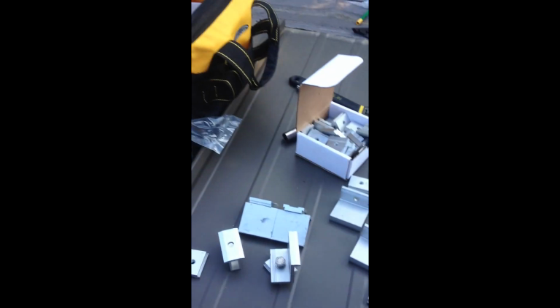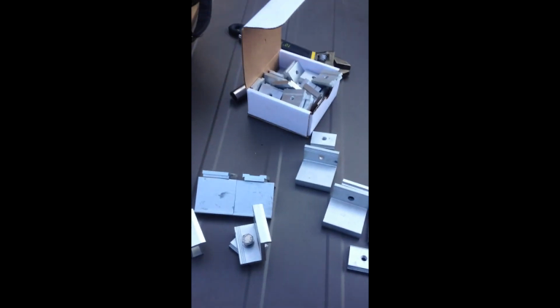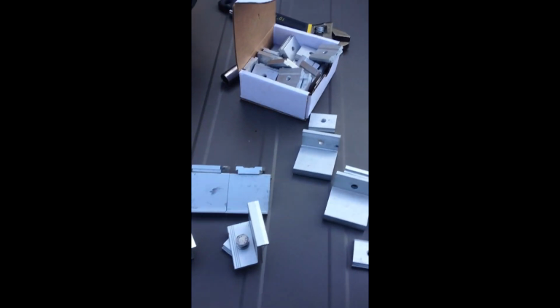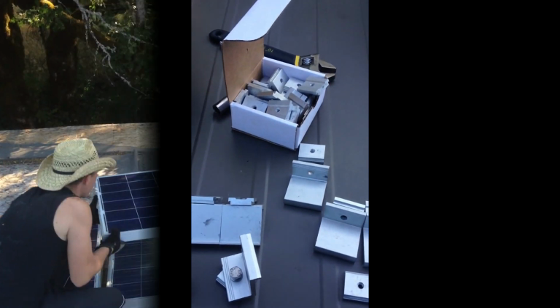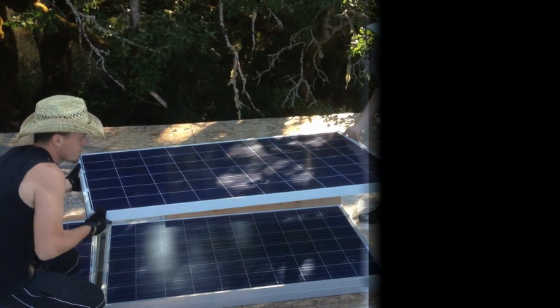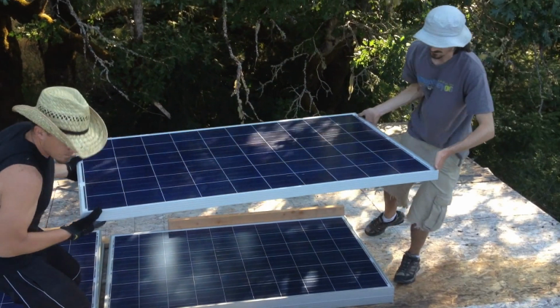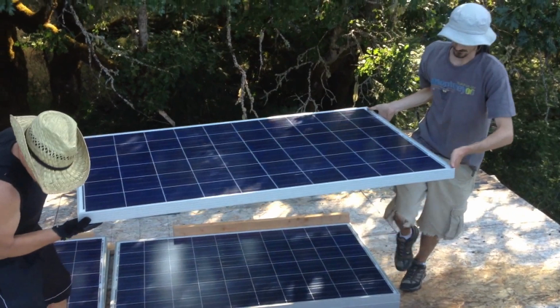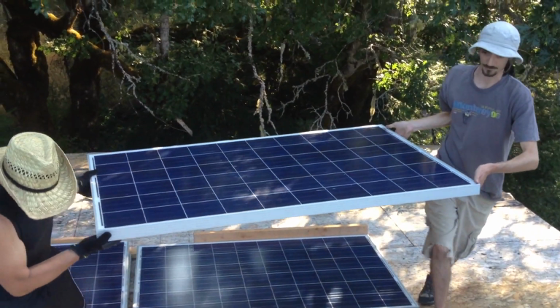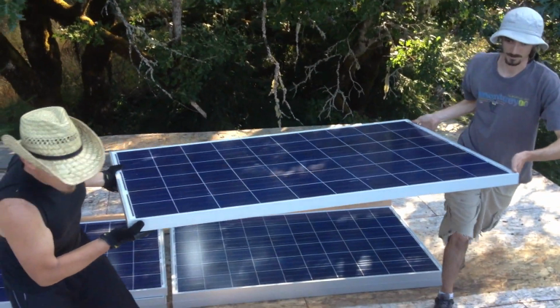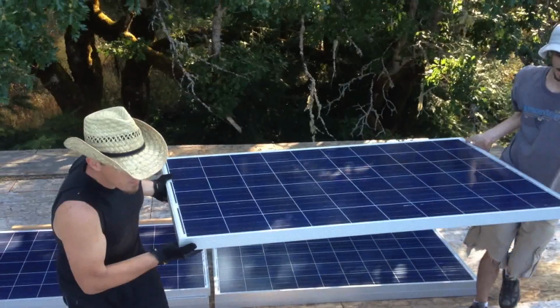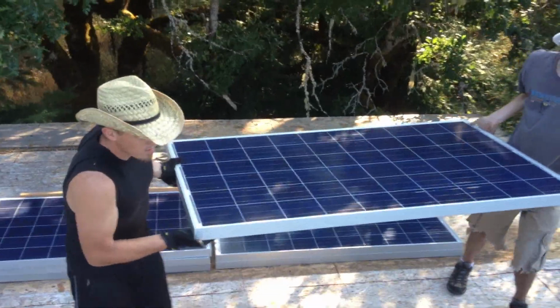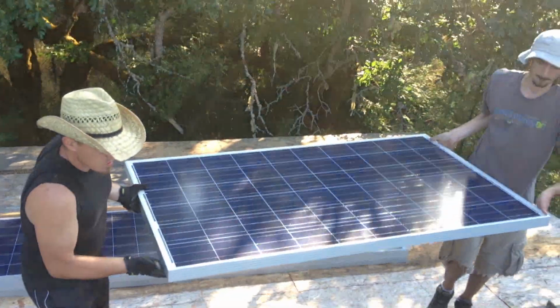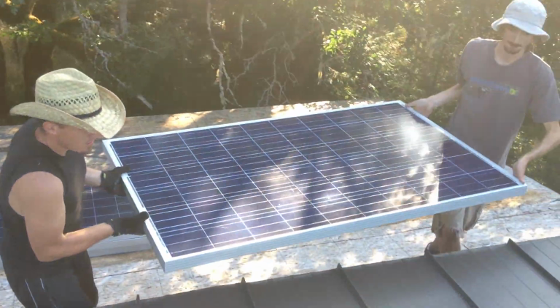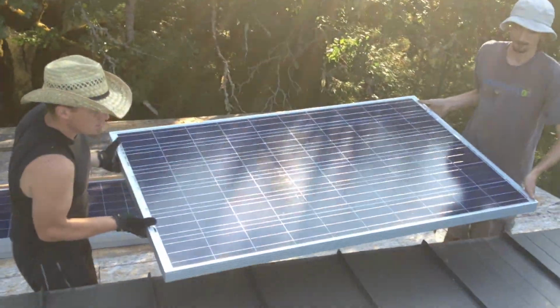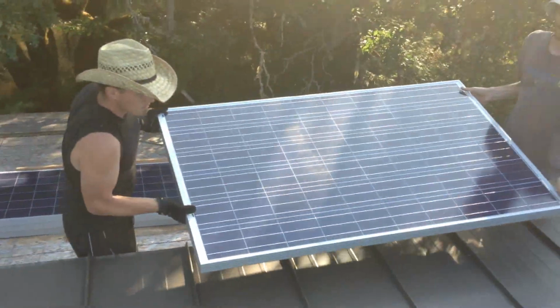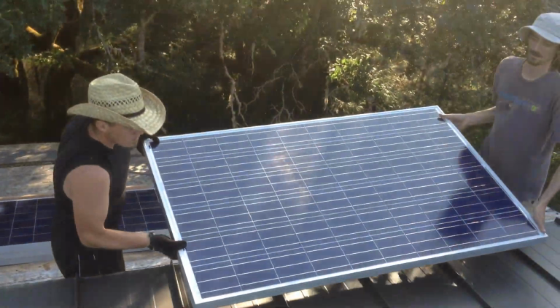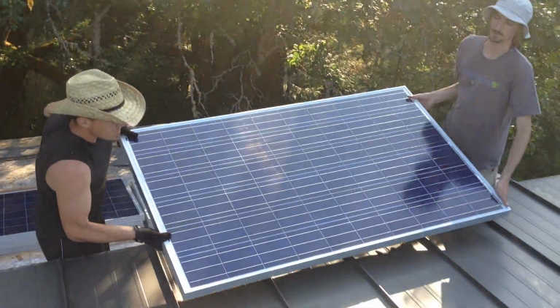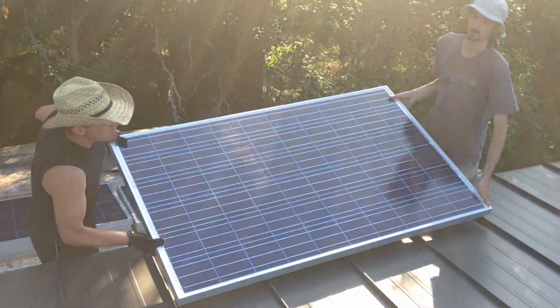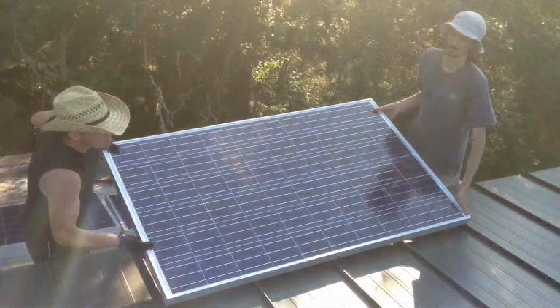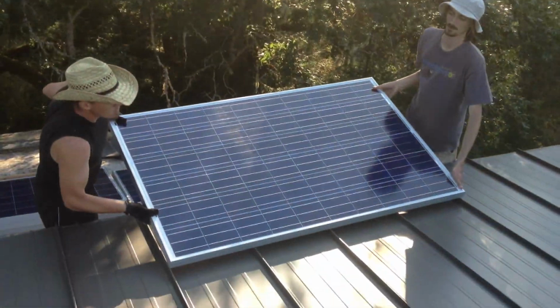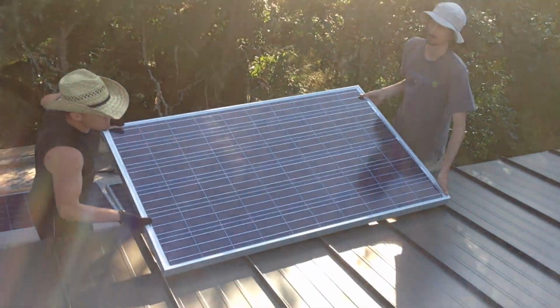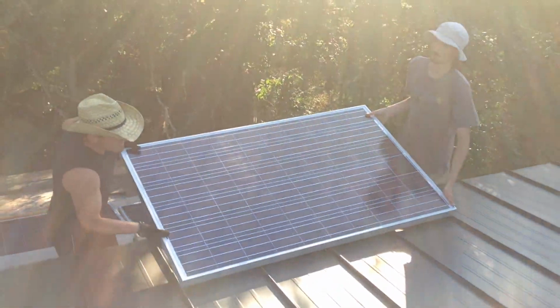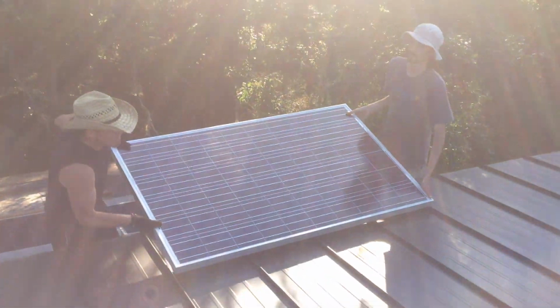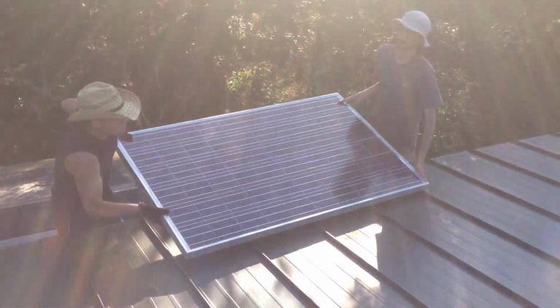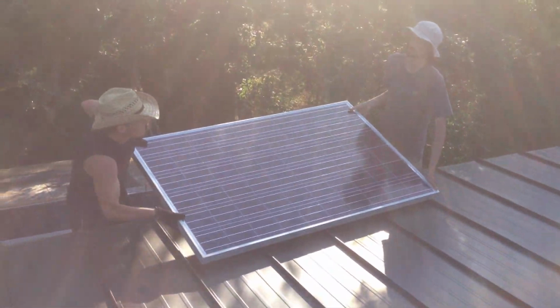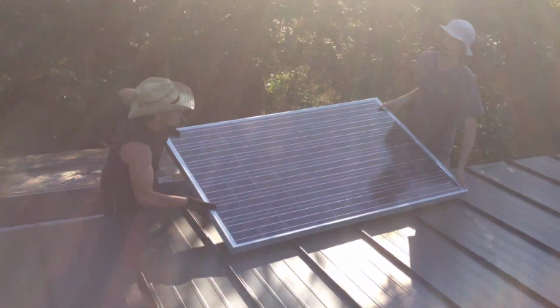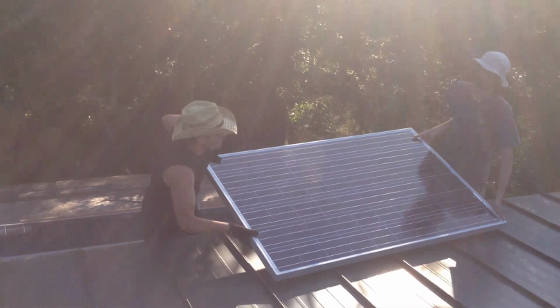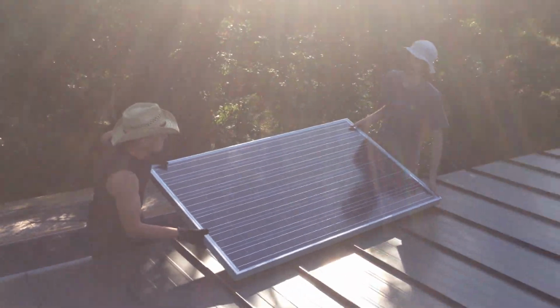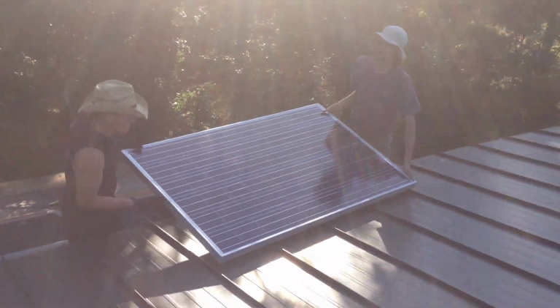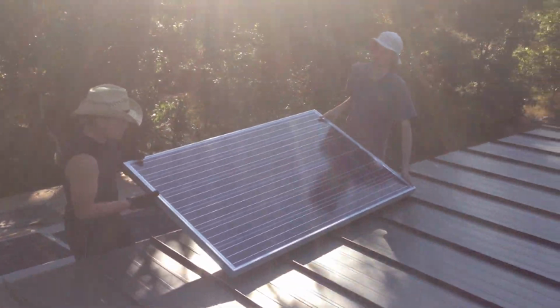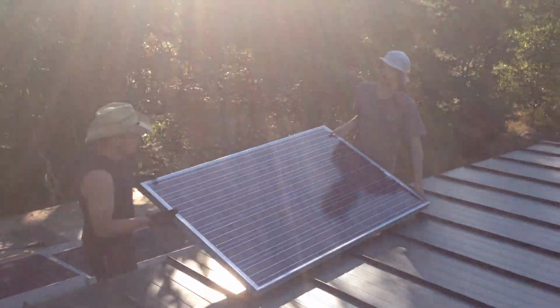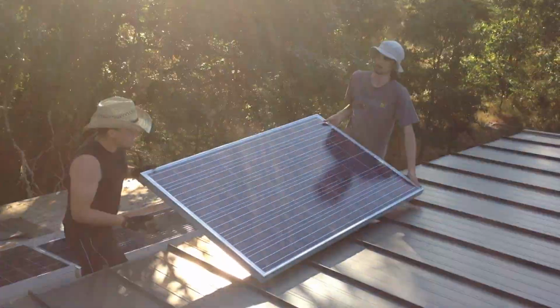So we're going to start putting the panels up now. I don't know how to stage it — just don't slide it, just tilt it up and one of us hold it, and then one of us climb up.